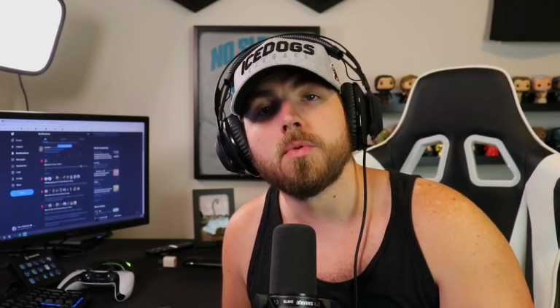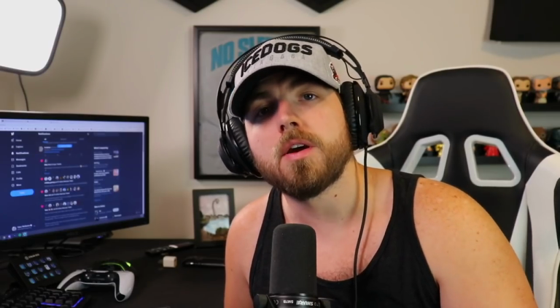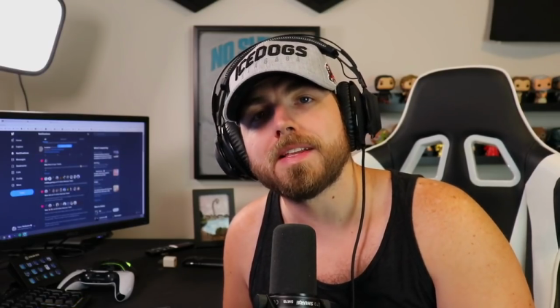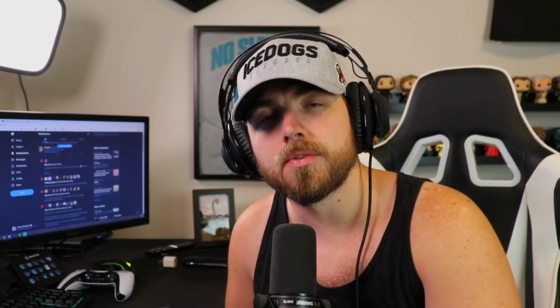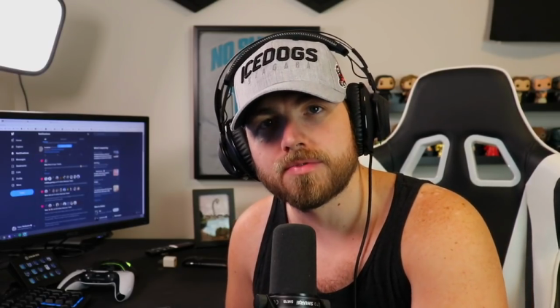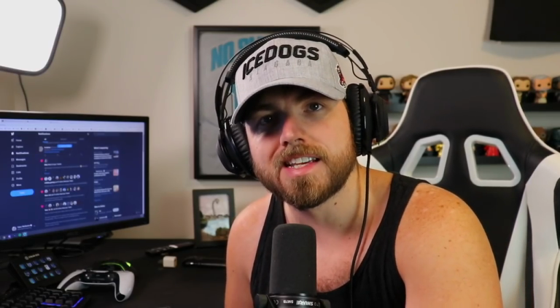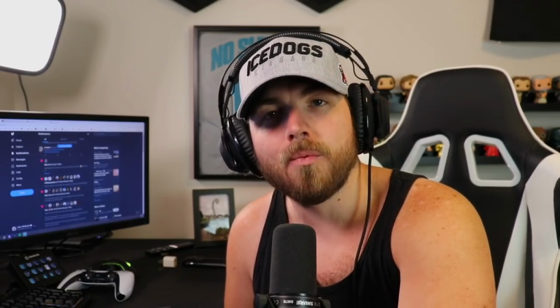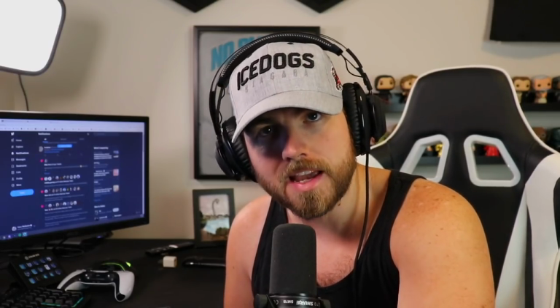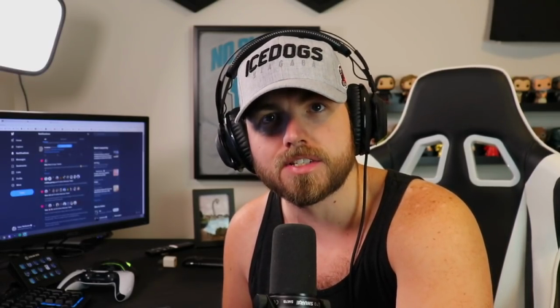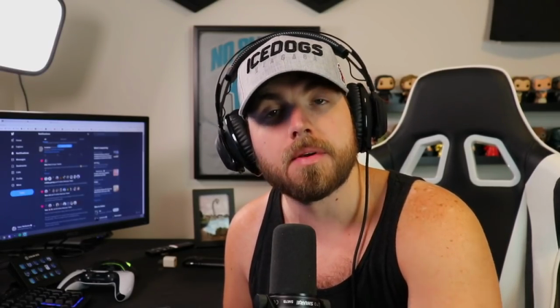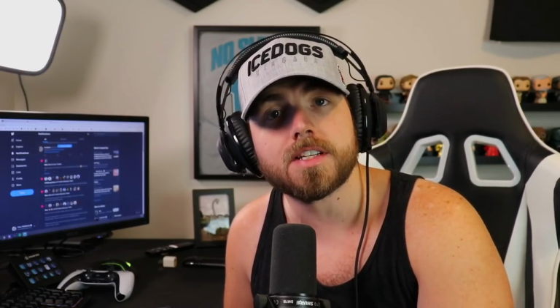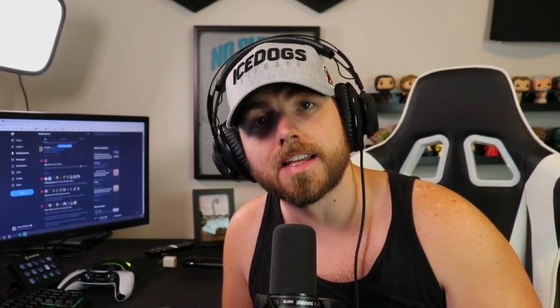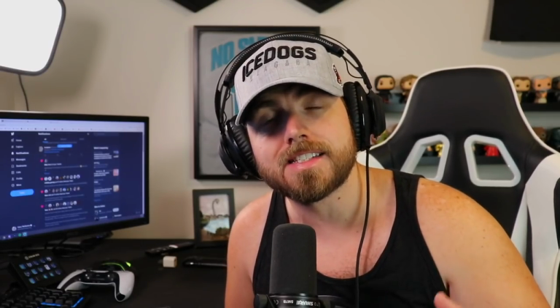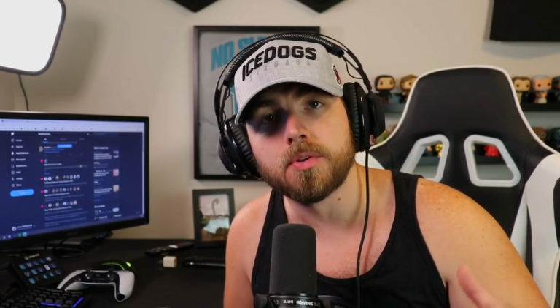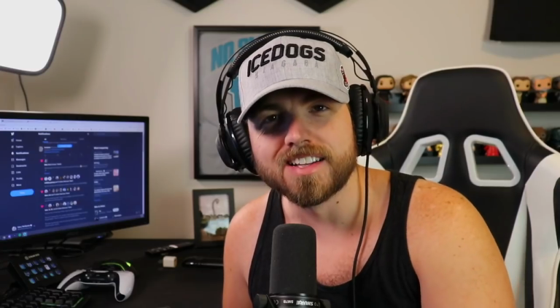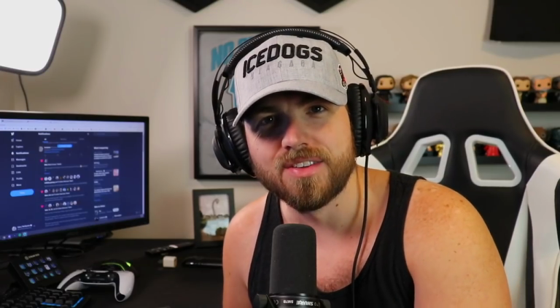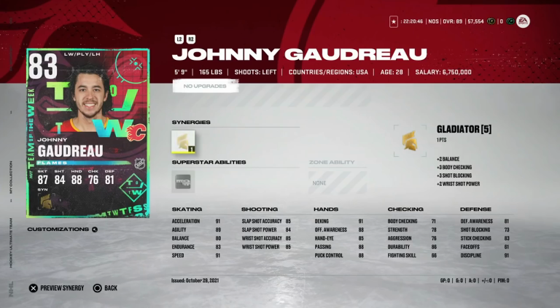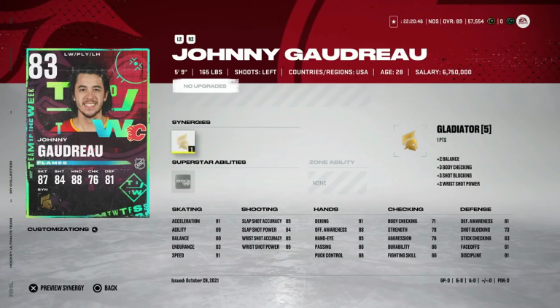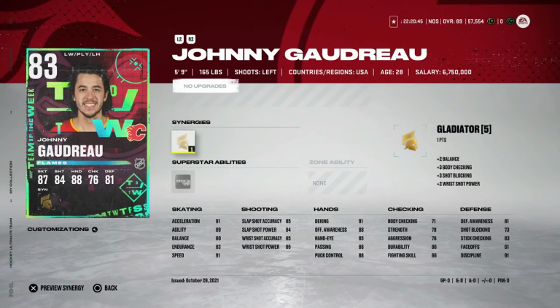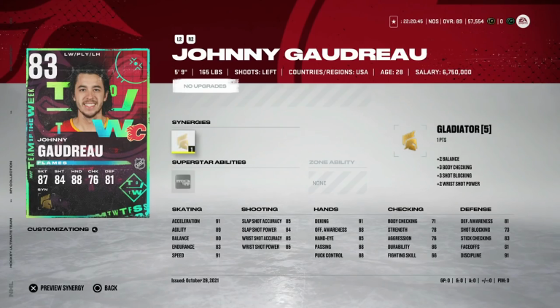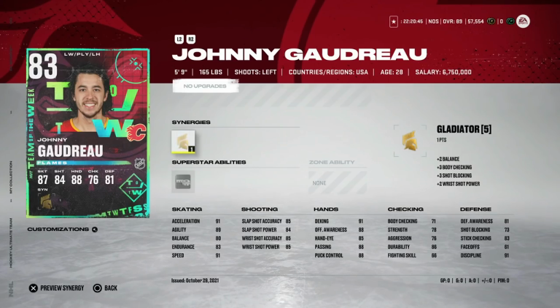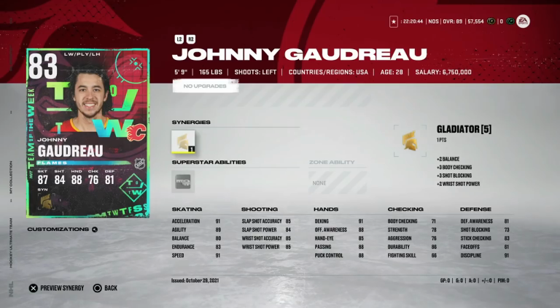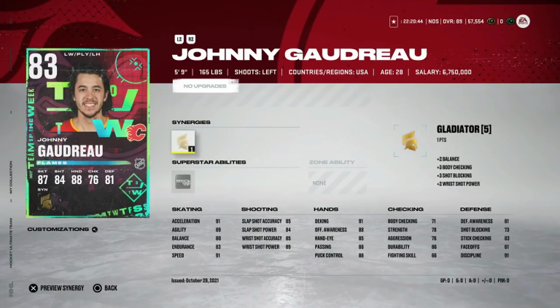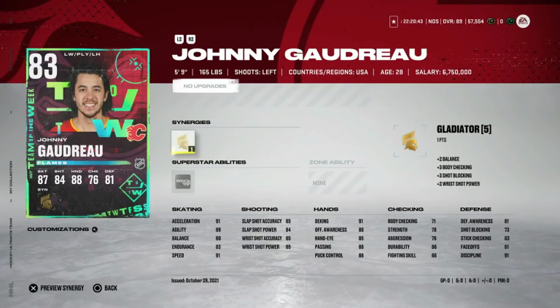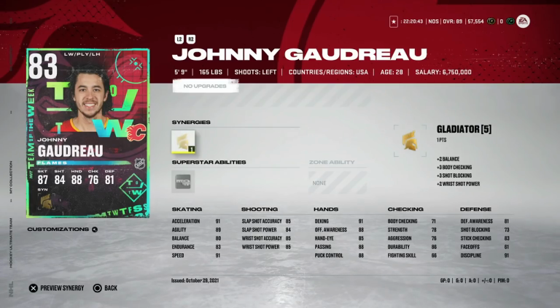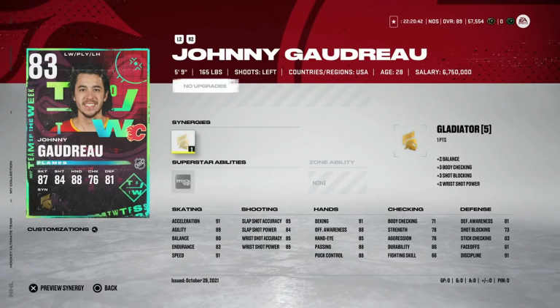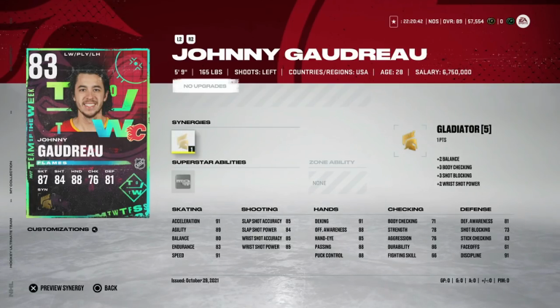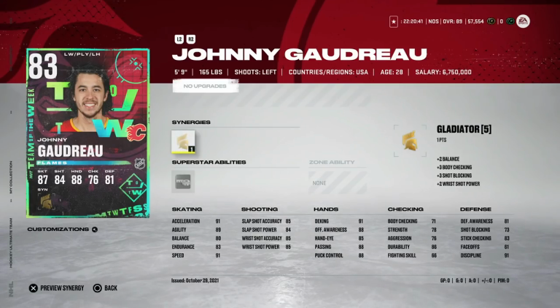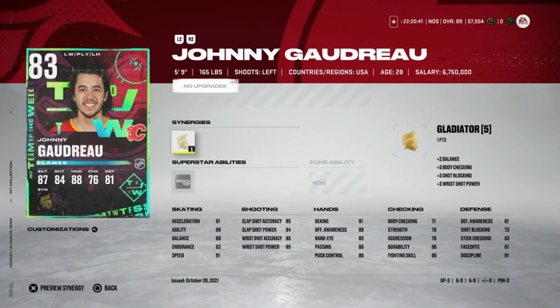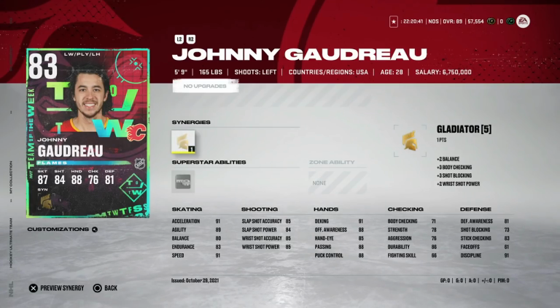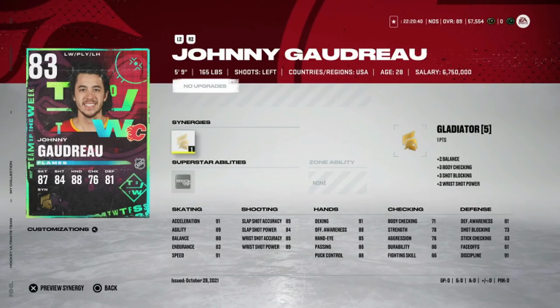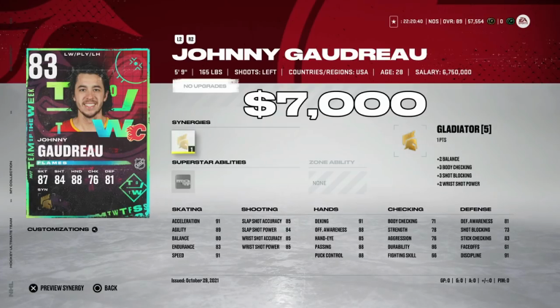If you want to check me out, I go live every single day at 1 PM Eastern time — join the Discord, link is down below. Let's get into the video. Starting with the under 10,000 coin bracket, we've got the 83 Johnny Gaudreau for 7,000 coins.